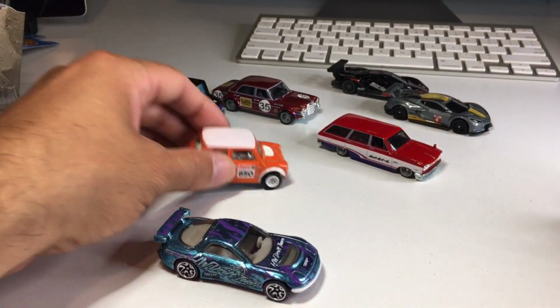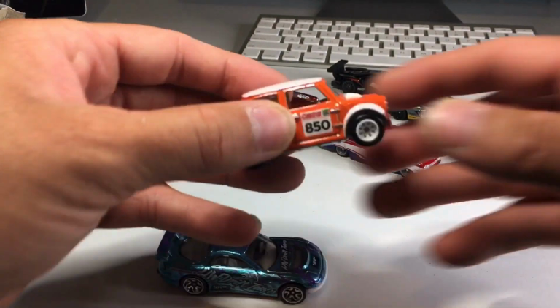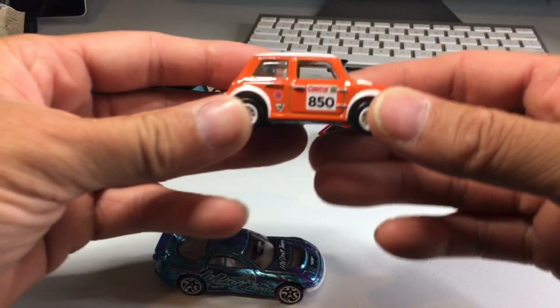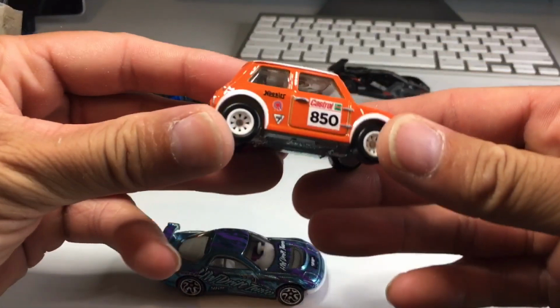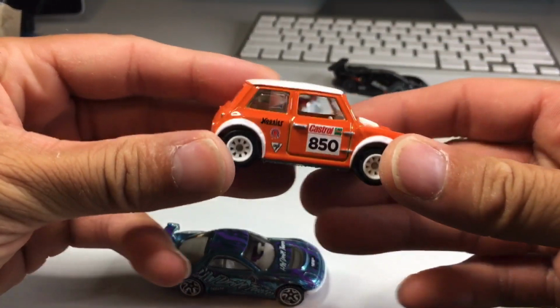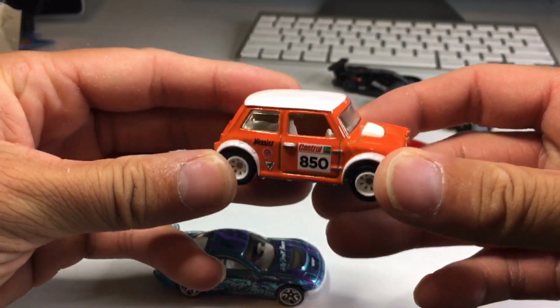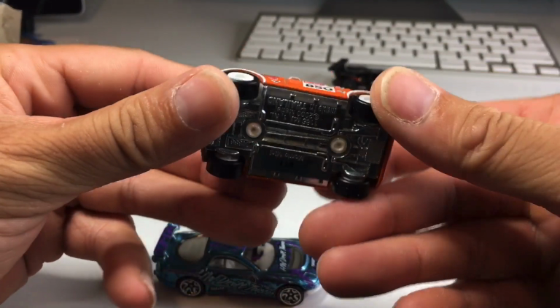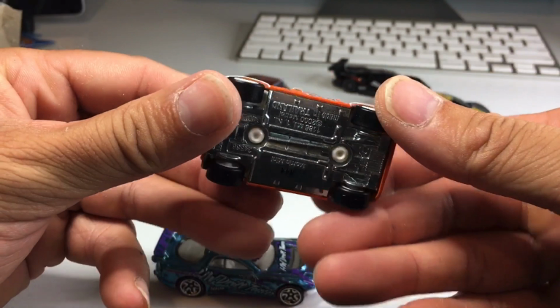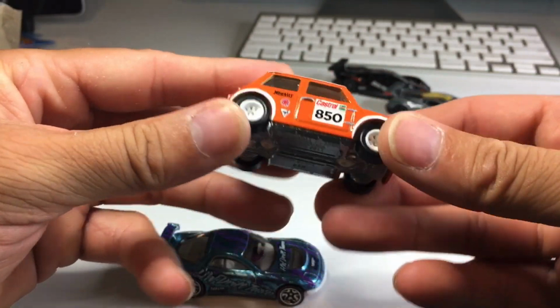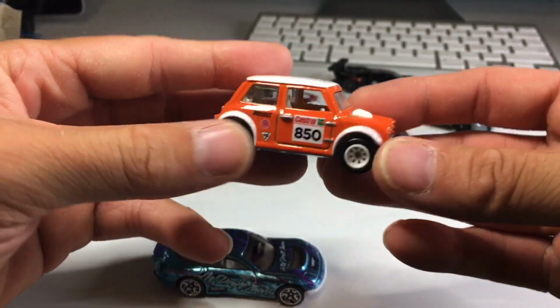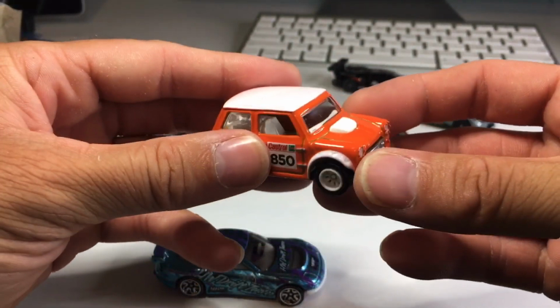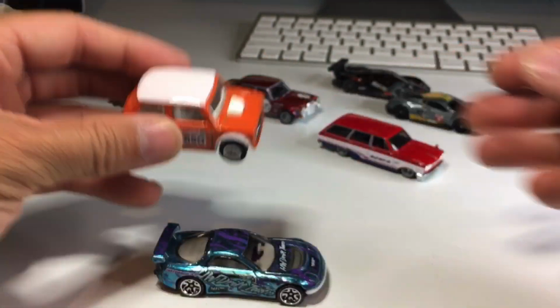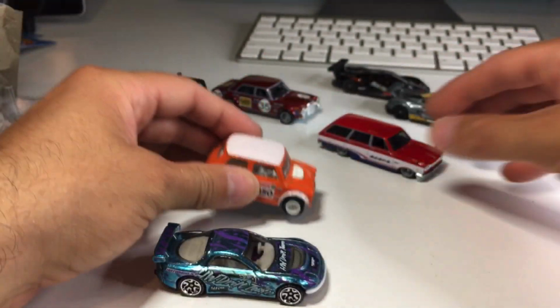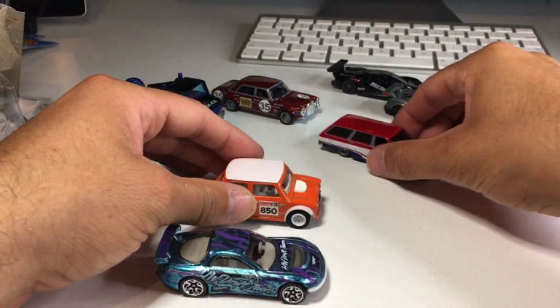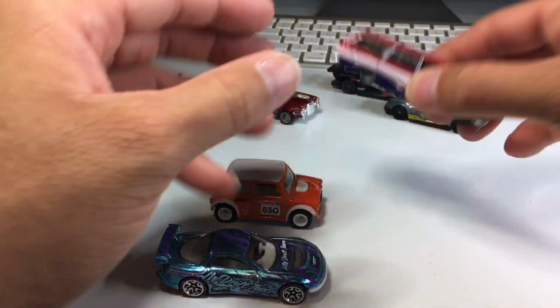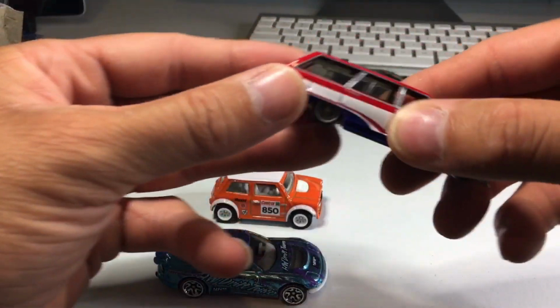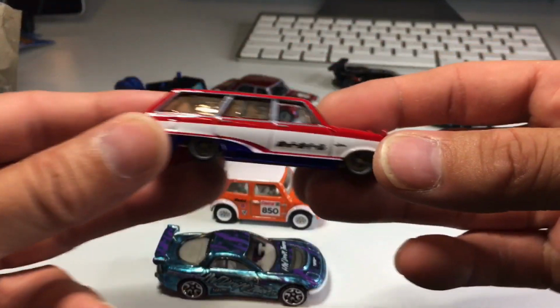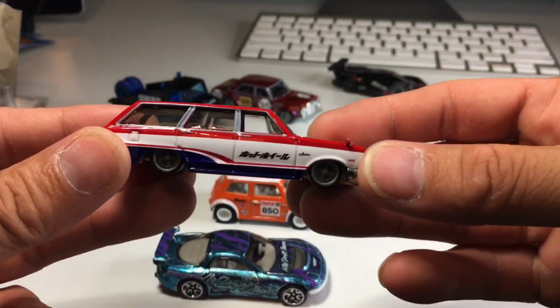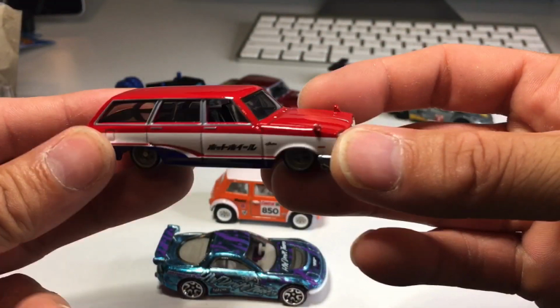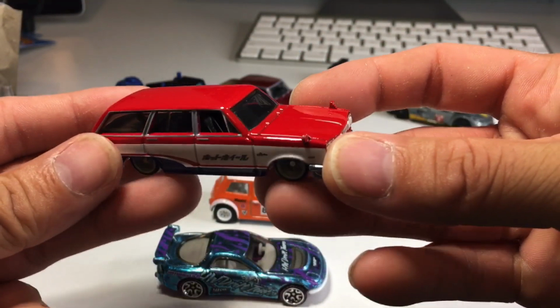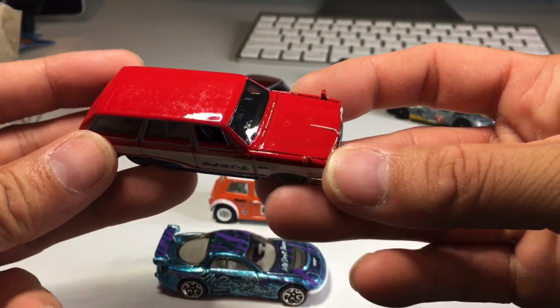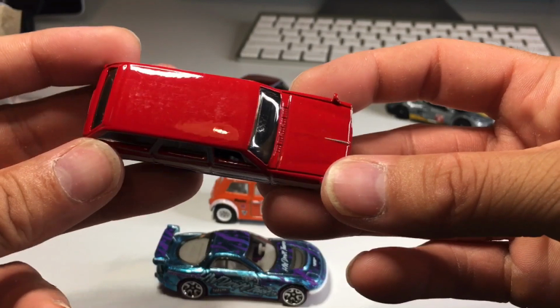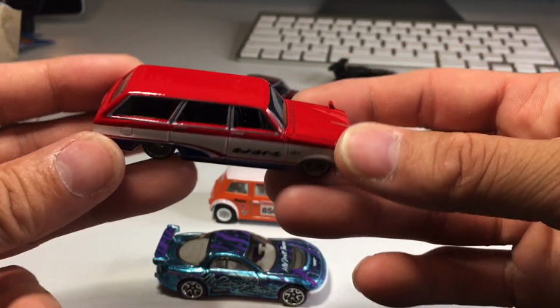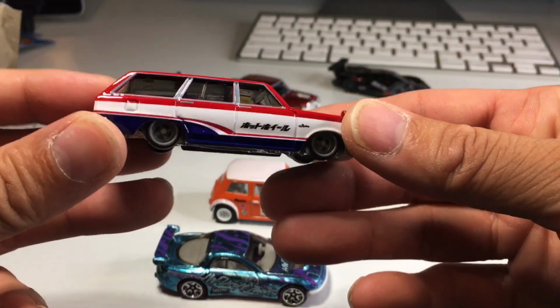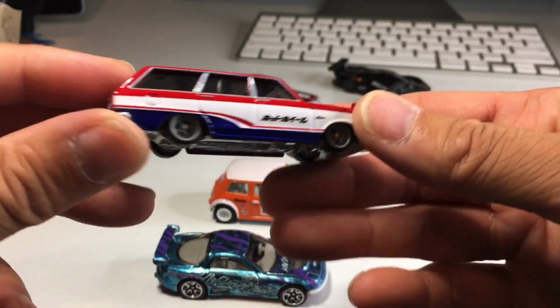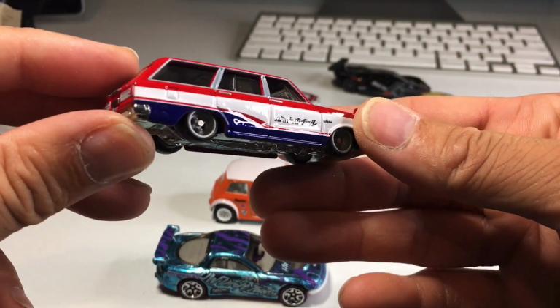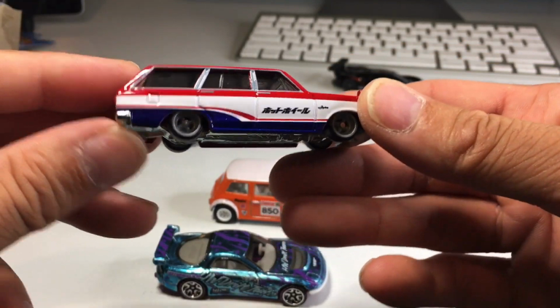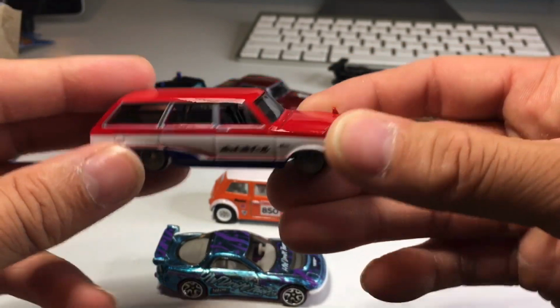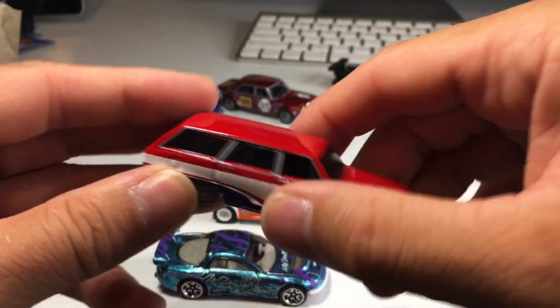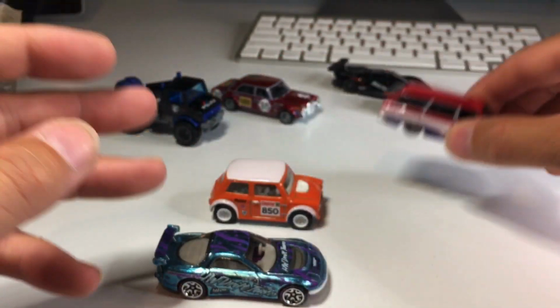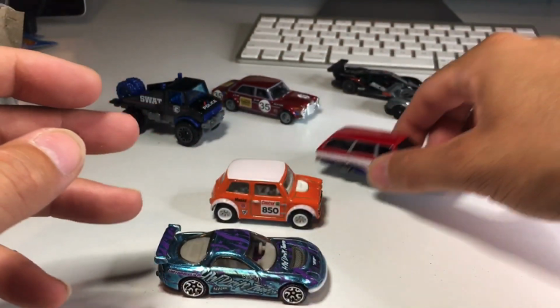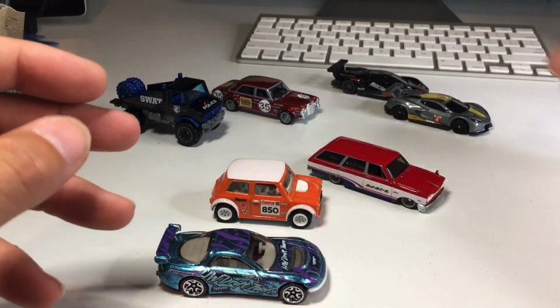The Morse Mini — nice premium metal on metal, rubber tires of course. The Skyline van, or as I would call it a wagon. But I guess that's just how it goes in Japan, at least at some point.